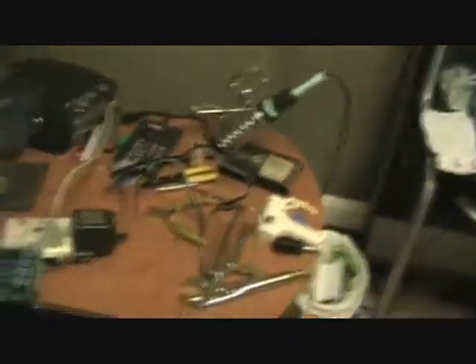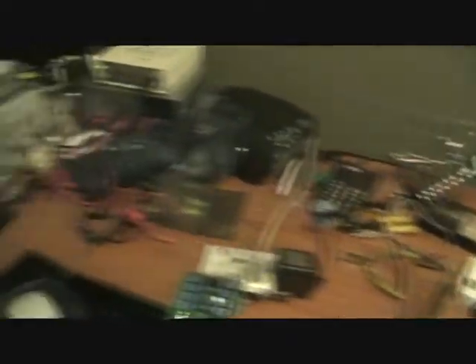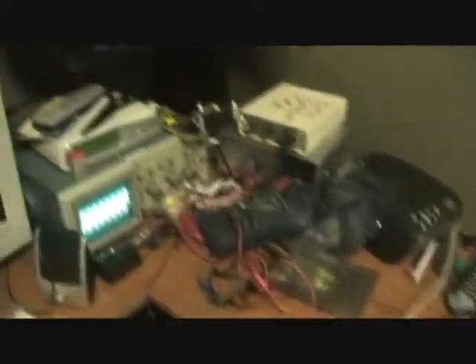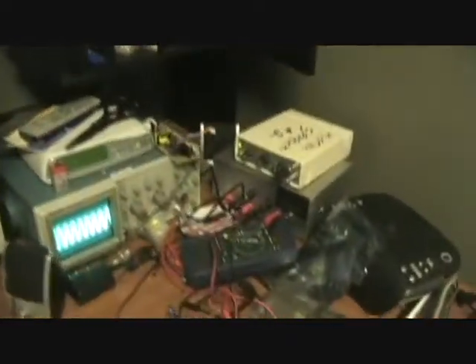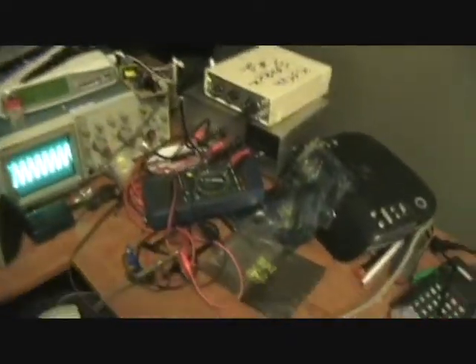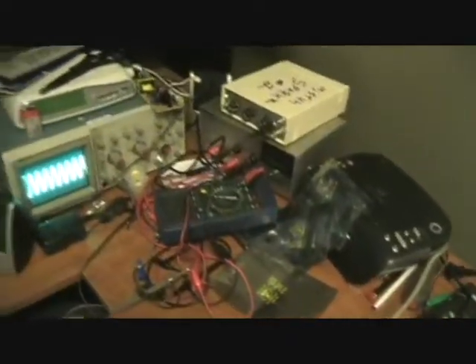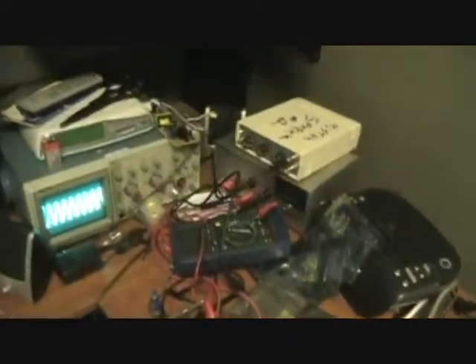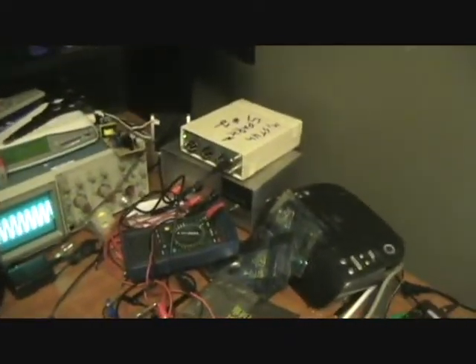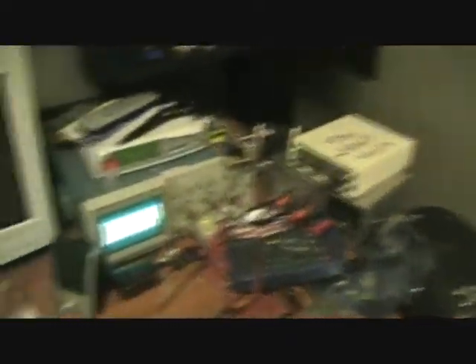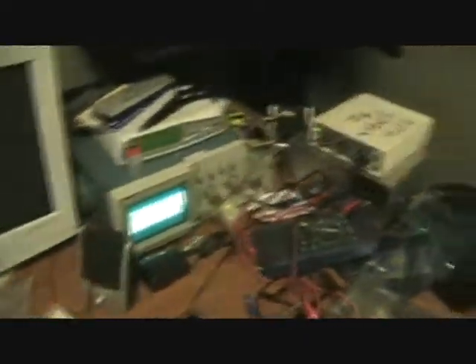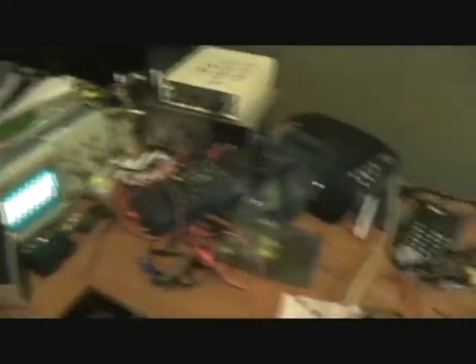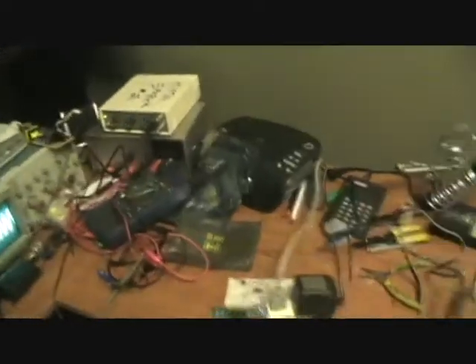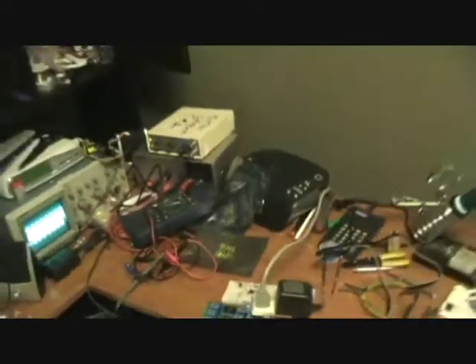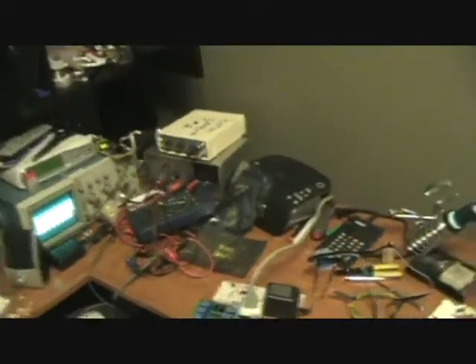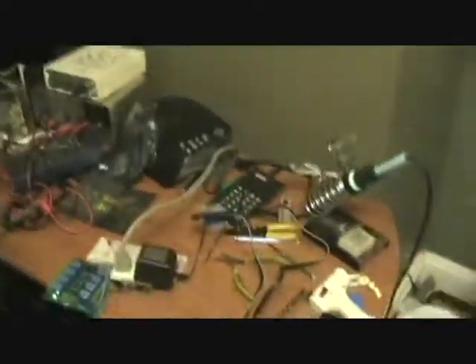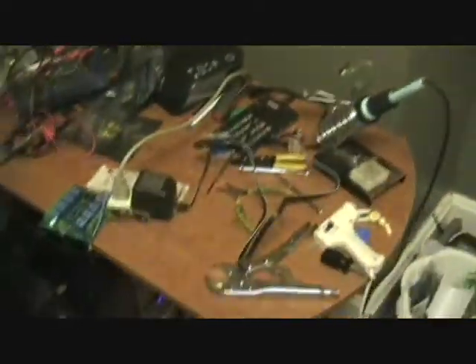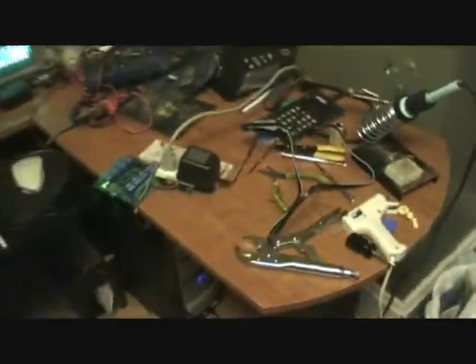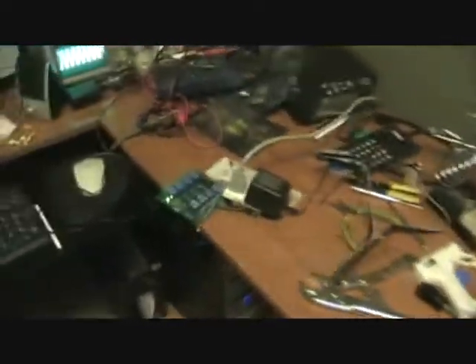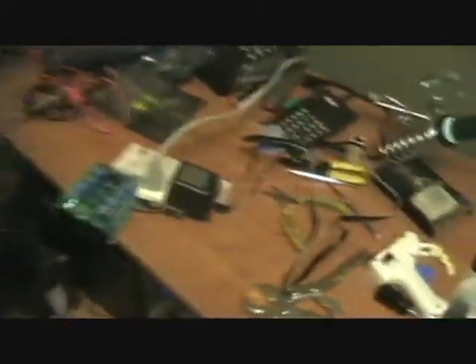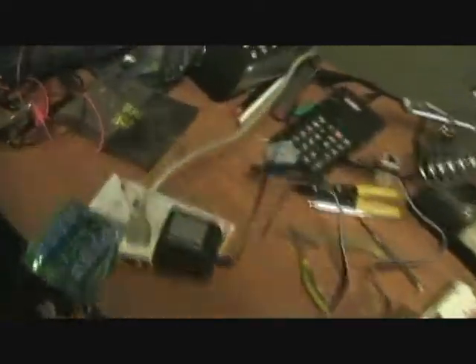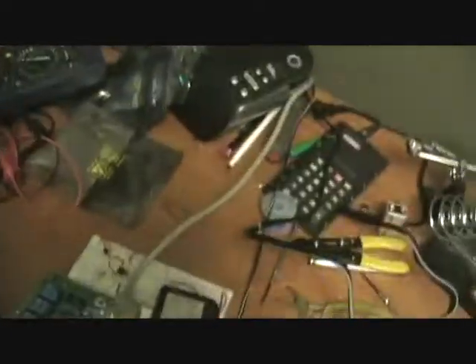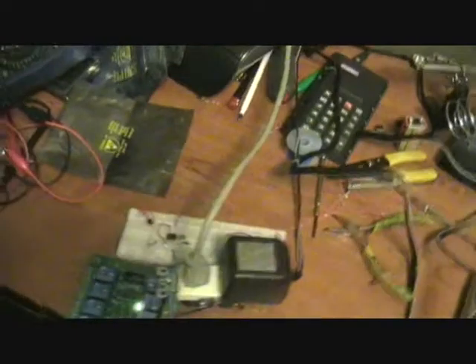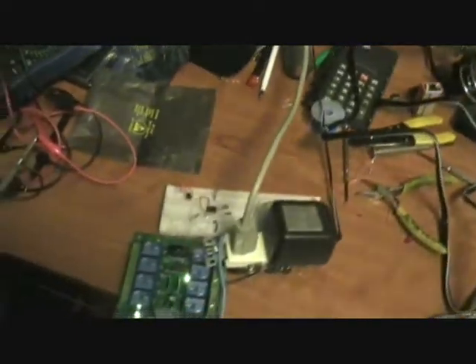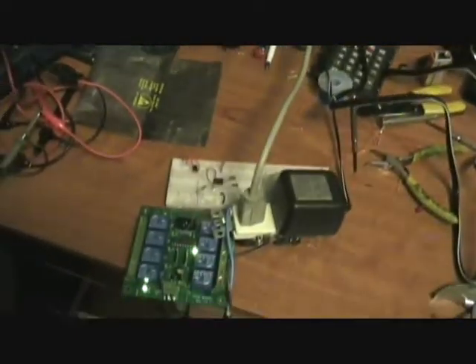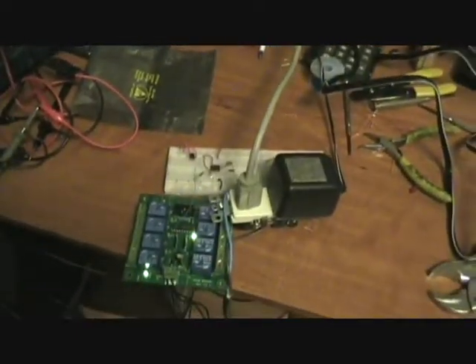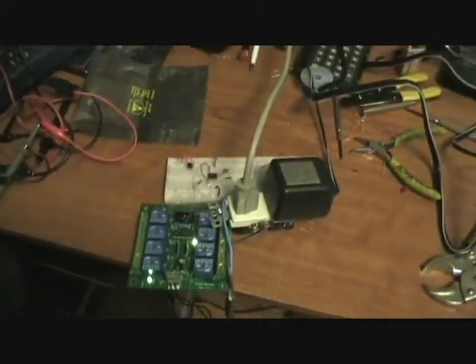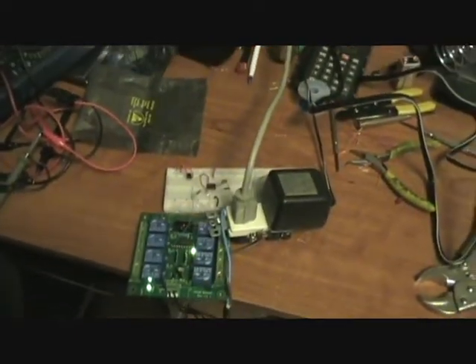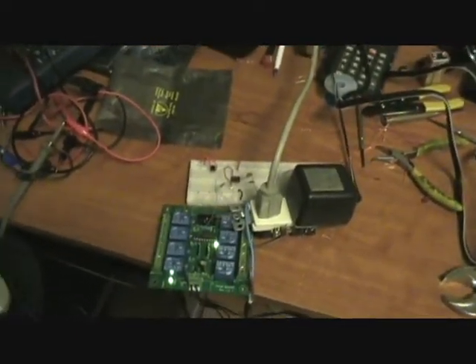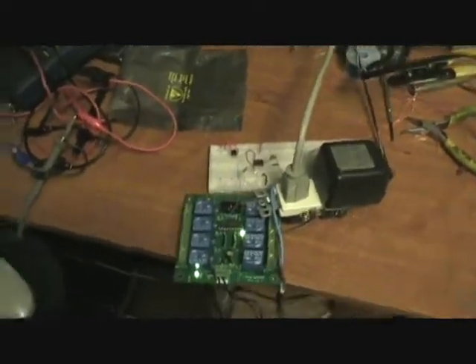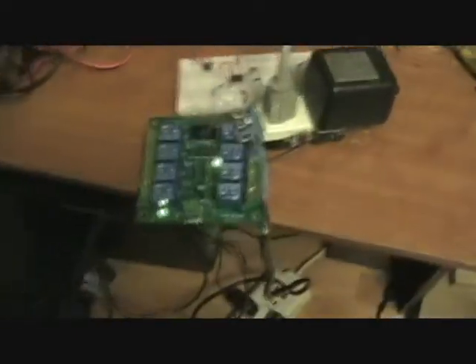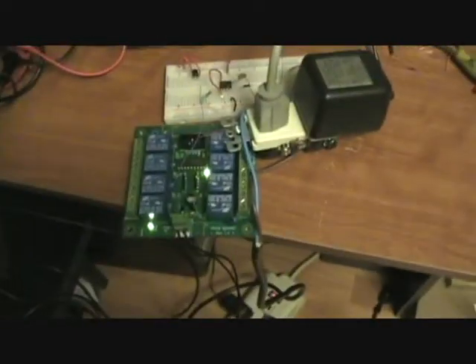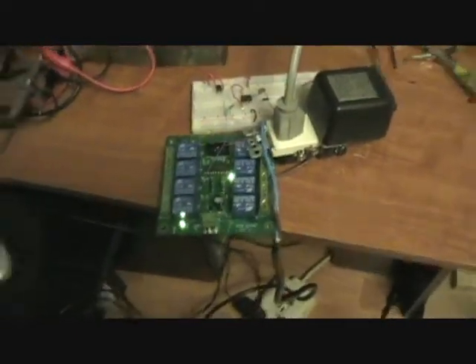I'm going to set it up to voice command I think — function generator, oscilloscope, power supply. Anyway, it's a mess here but yeah, this is just a fun little light sensor circuit. It's really easy. You've got to love relay boards.